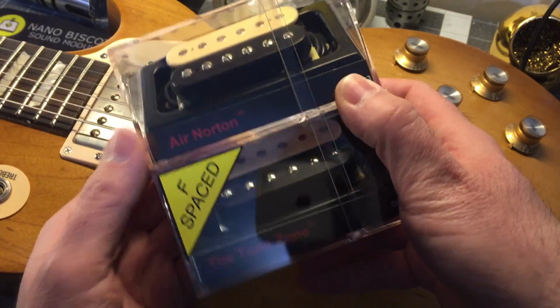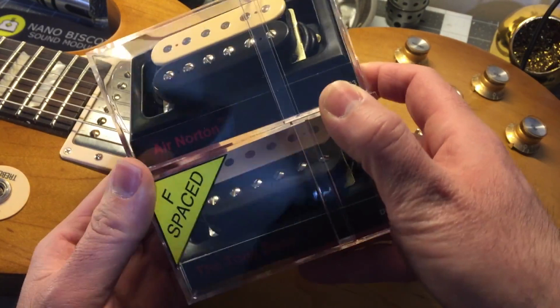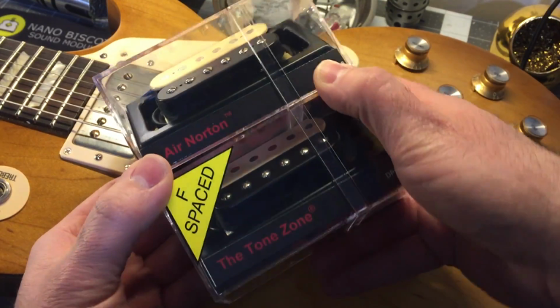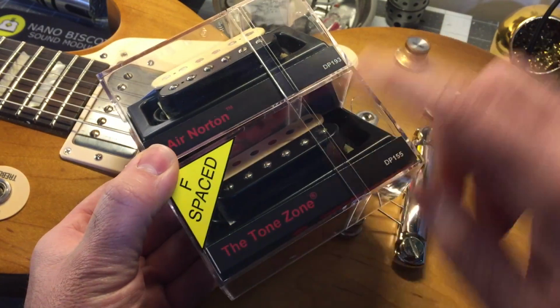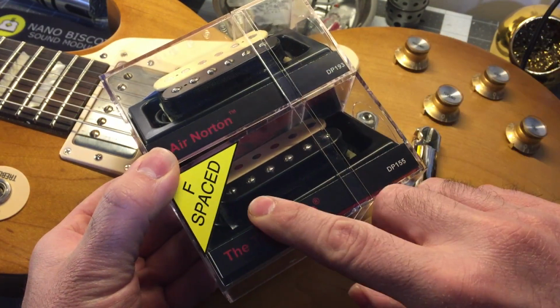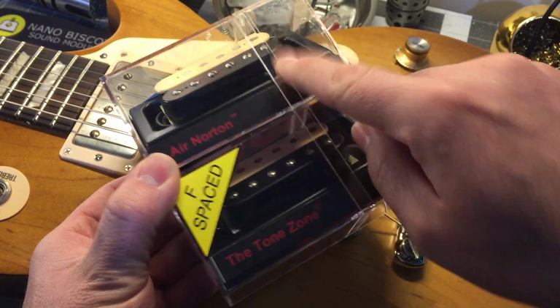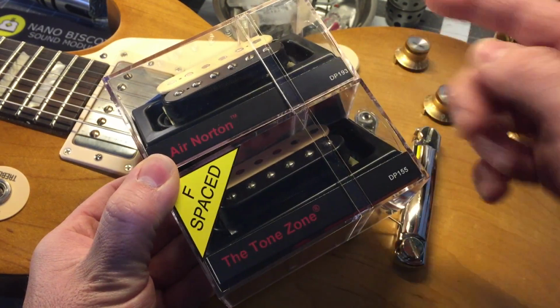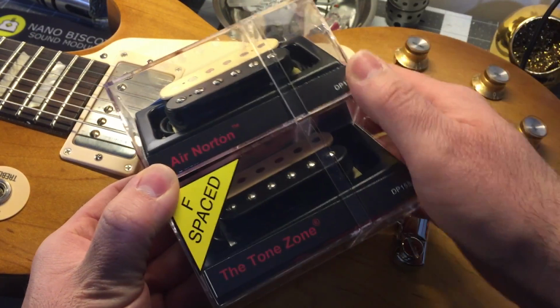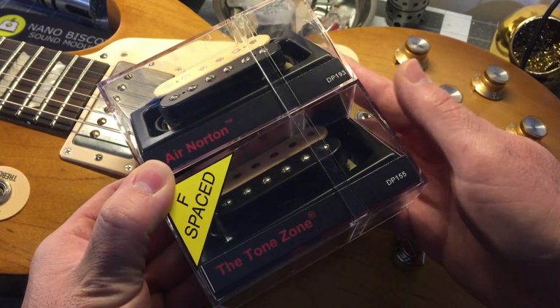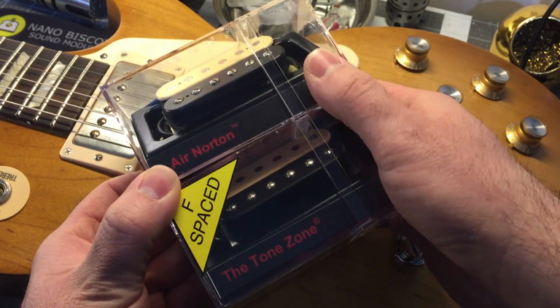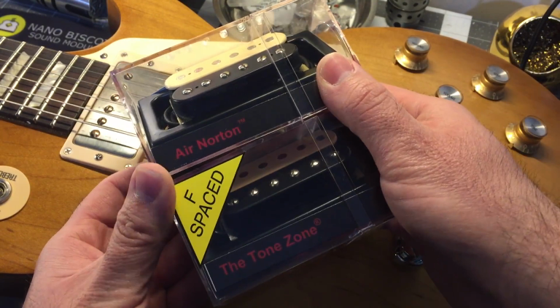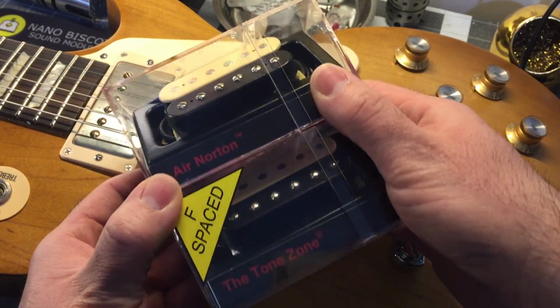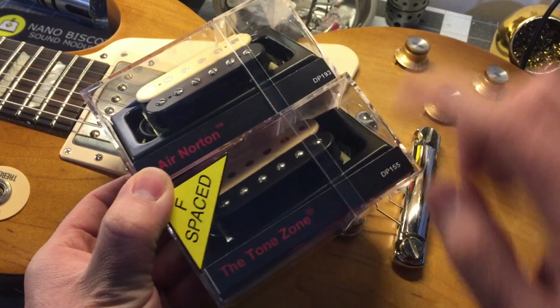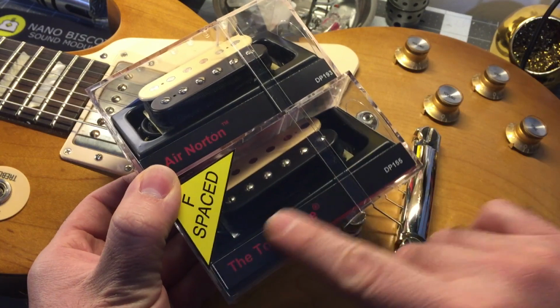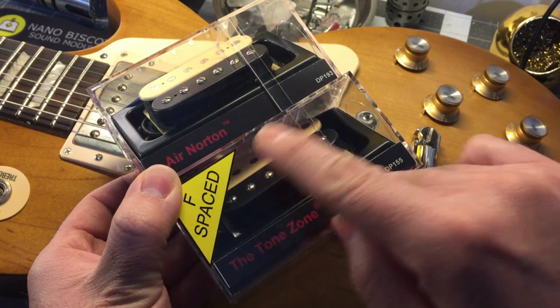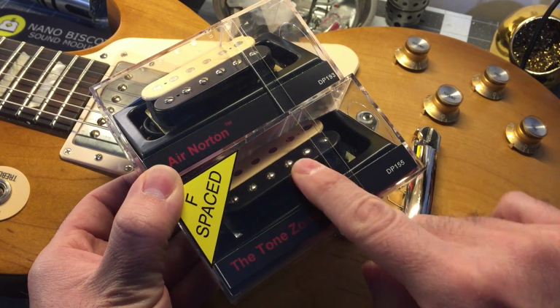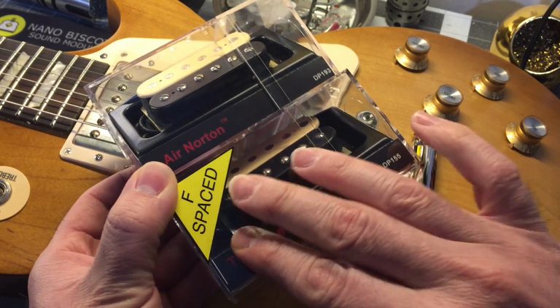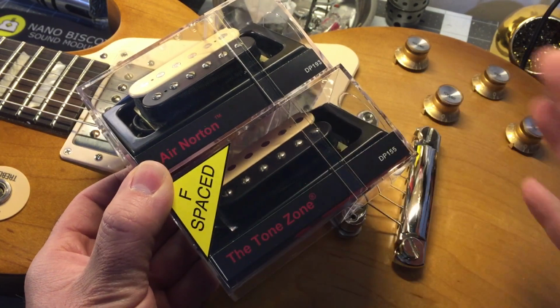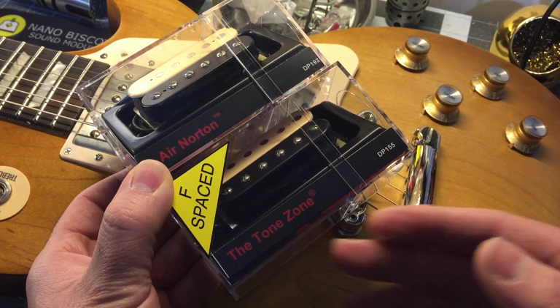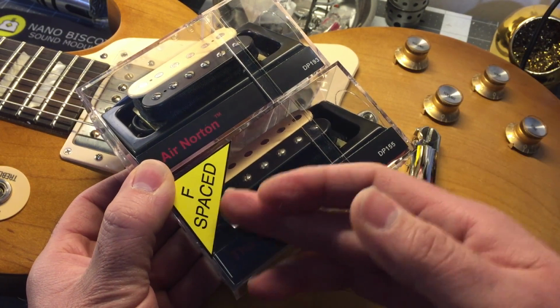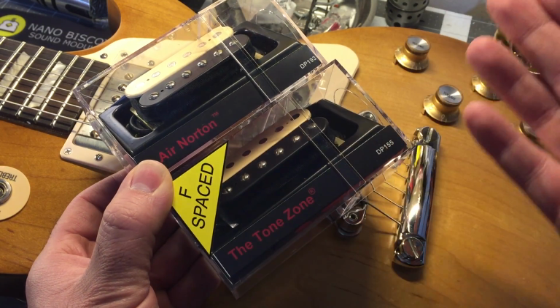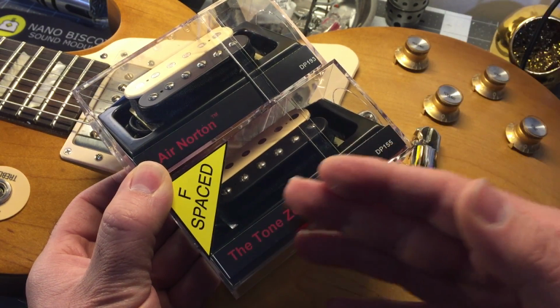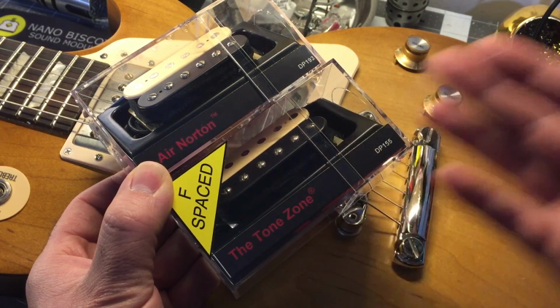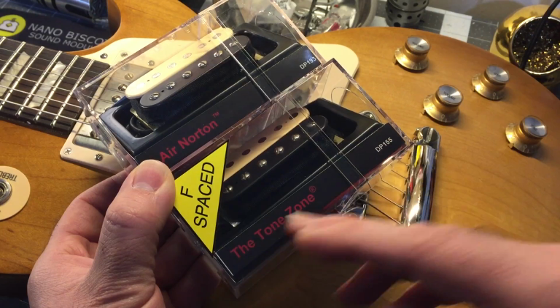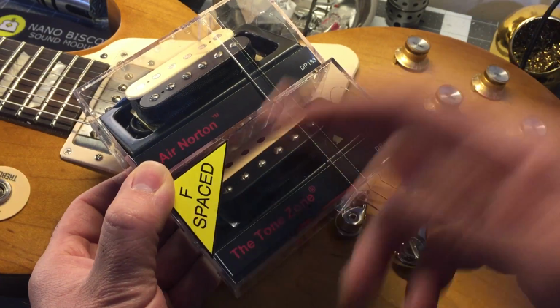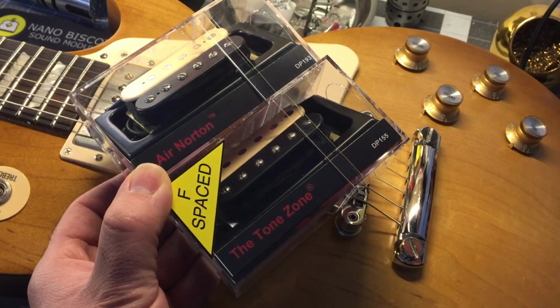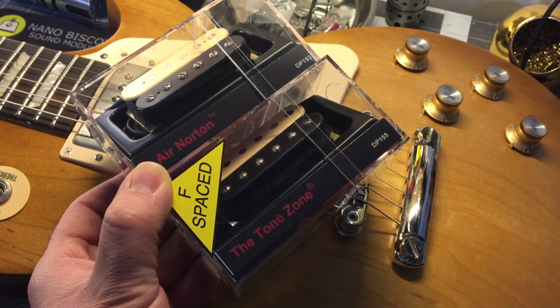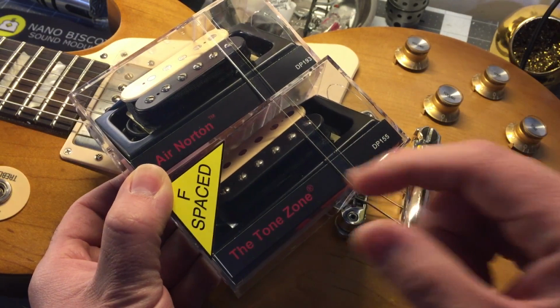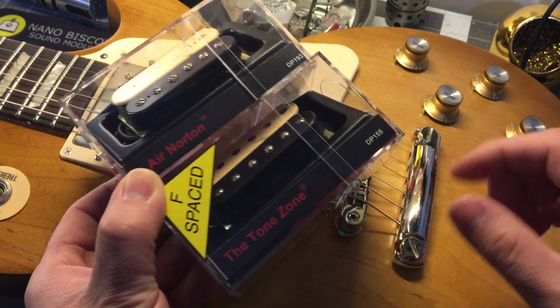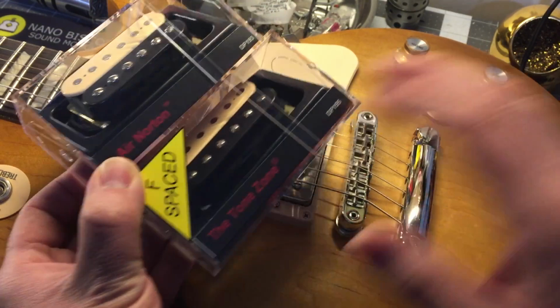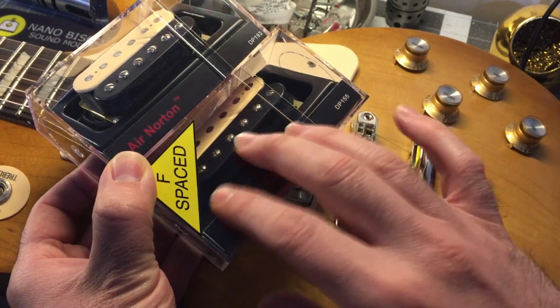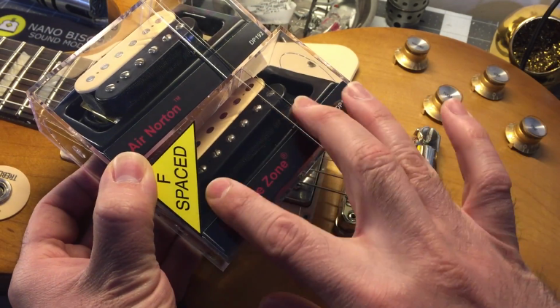So here I have two pickups. One is F-spaced, one is standard-spaced. The difference is the F-spaced one is a little wider. F-spaced could stand for Fender Spacing or Floyd Rose Spacing — that's why they call it F-spacing — and the position is a little wider.